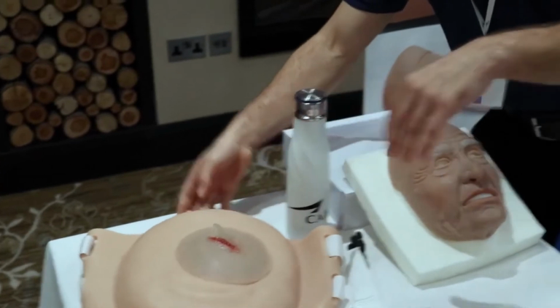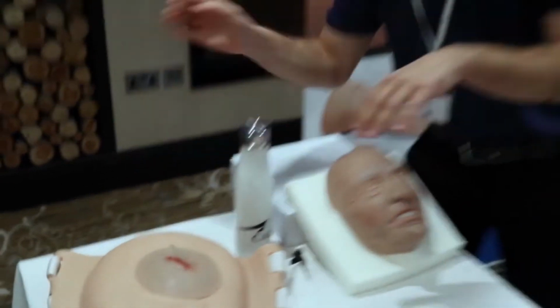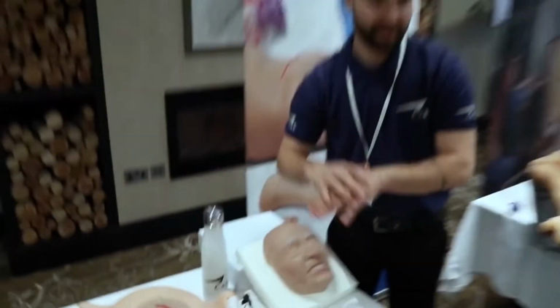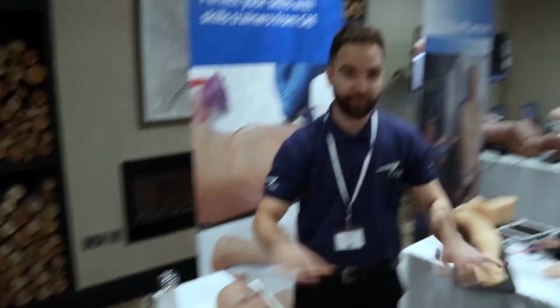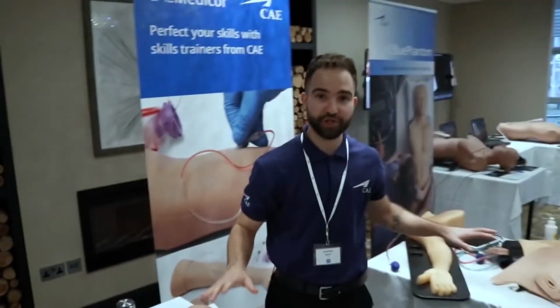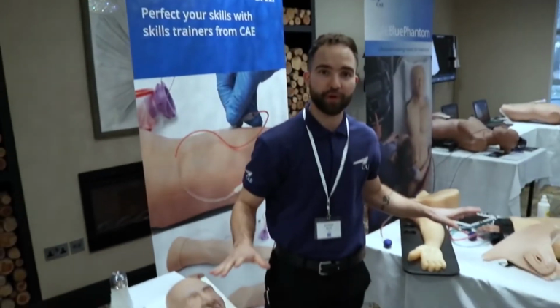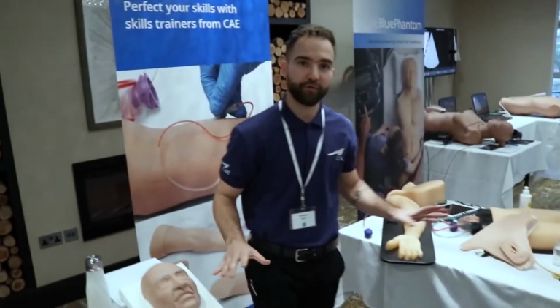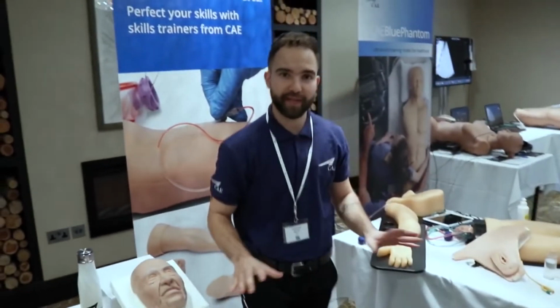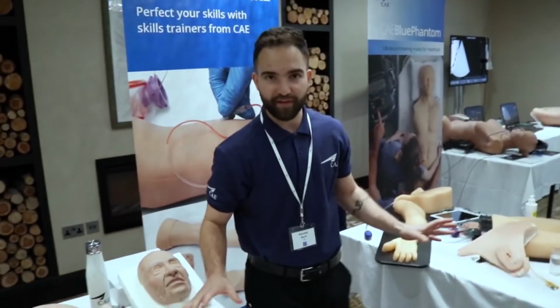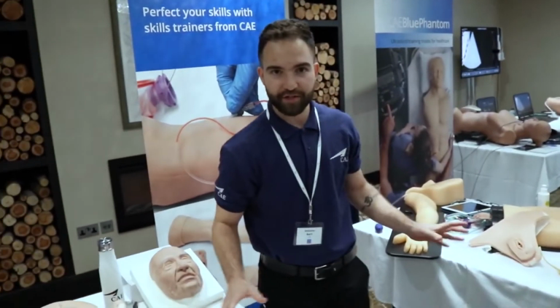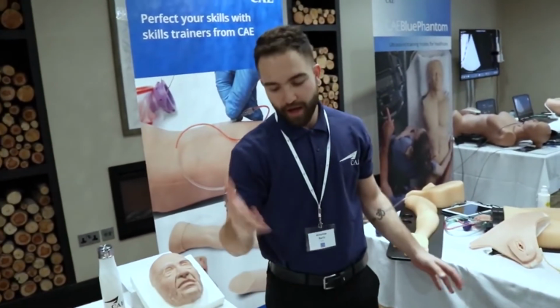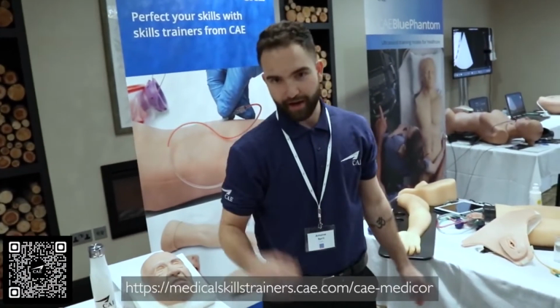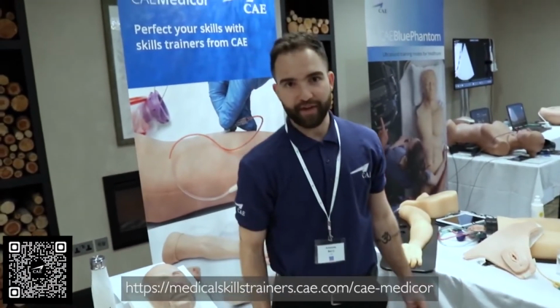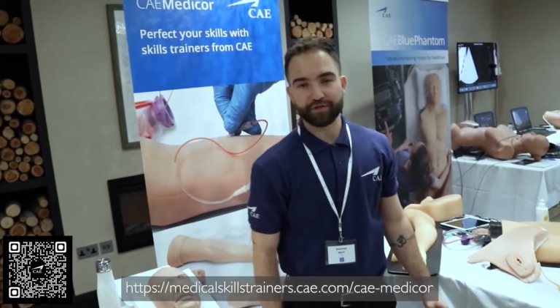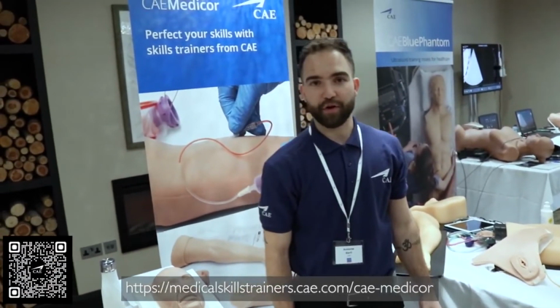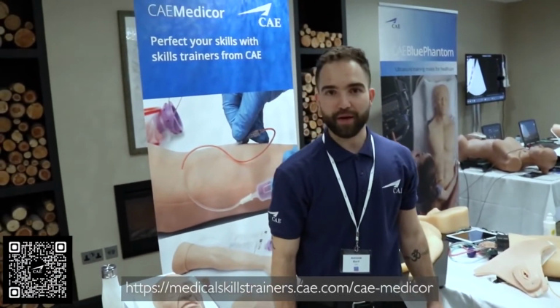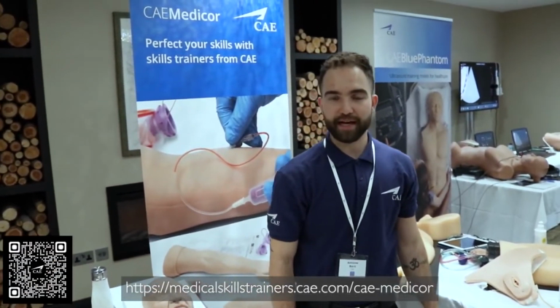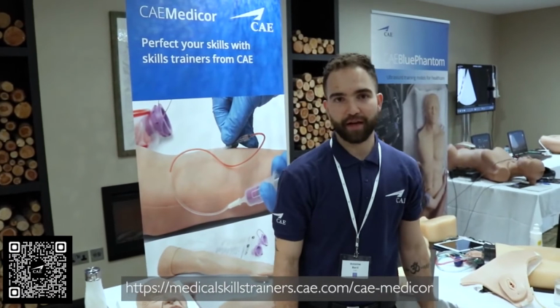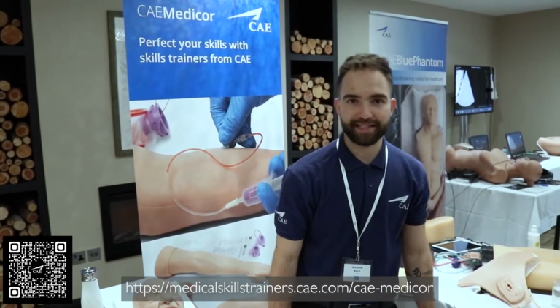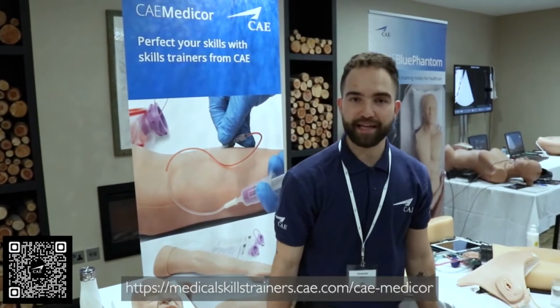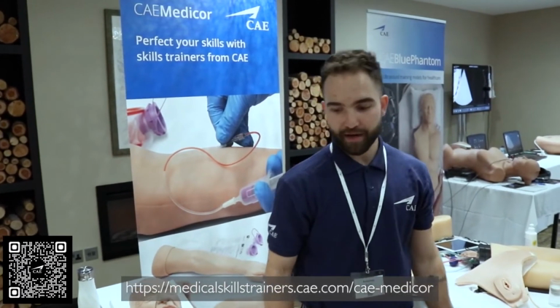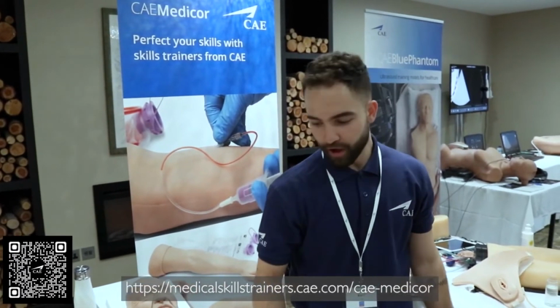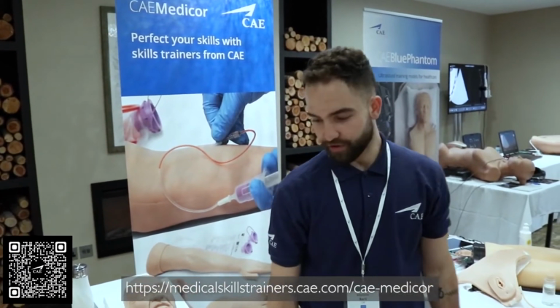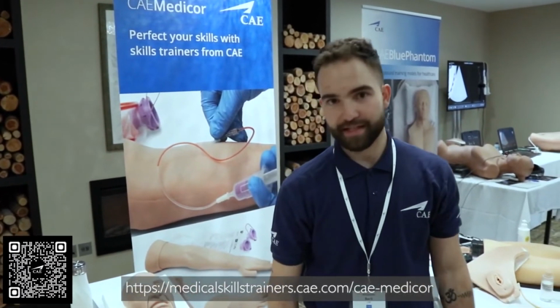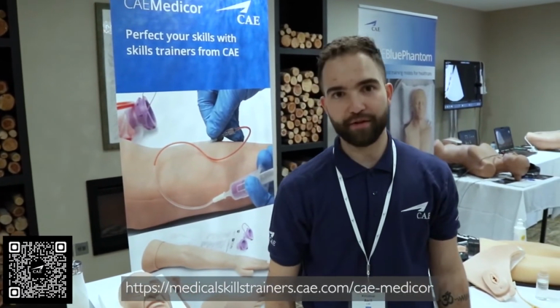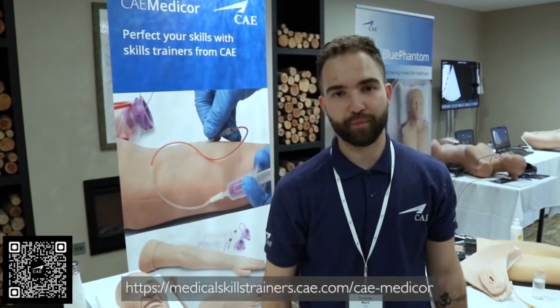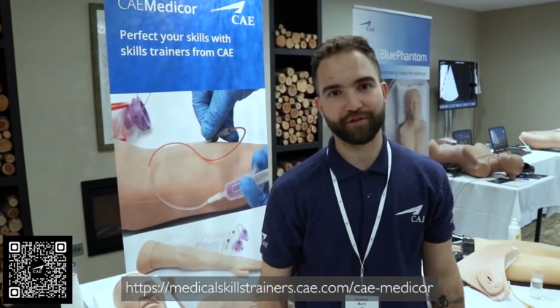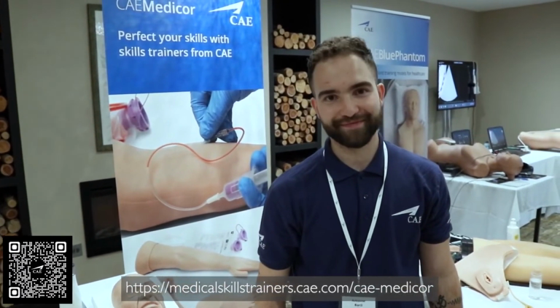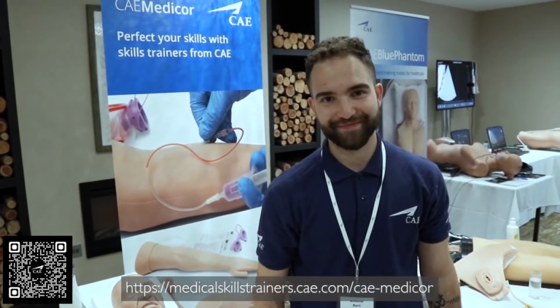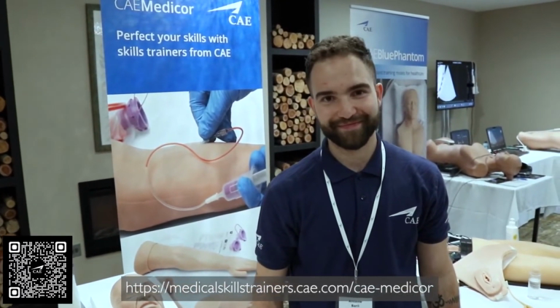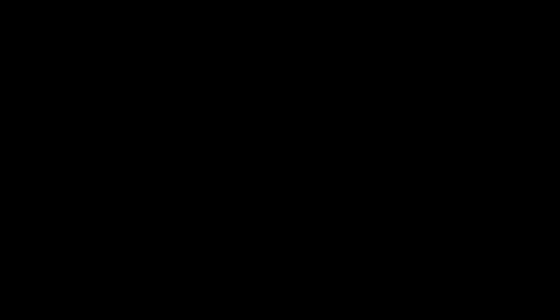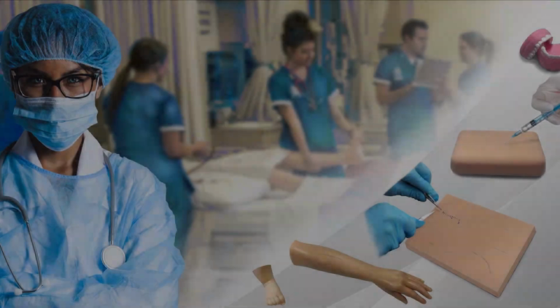Obviously, this is not the full scope of what we can provide to you. I invite you to go on our website at CAE MediCorps so you can see the full portfolio. We'll see you in the next video. Bye!